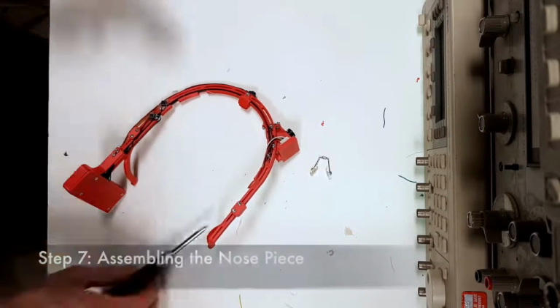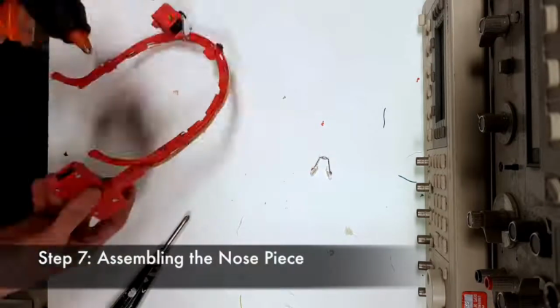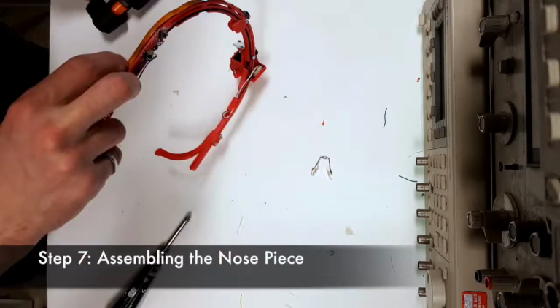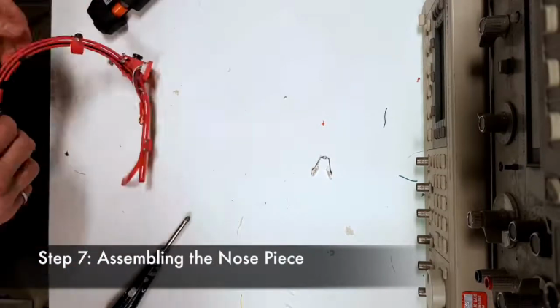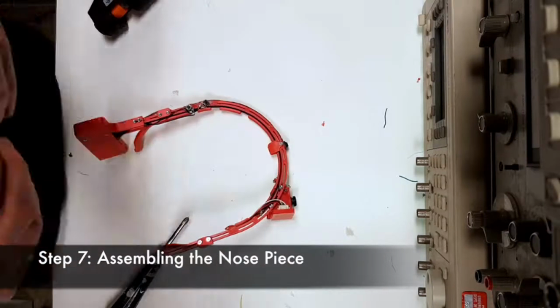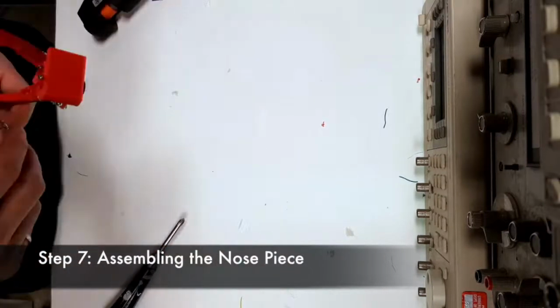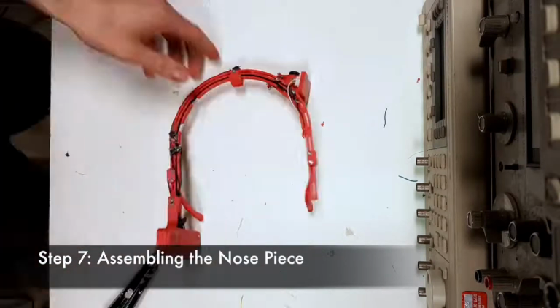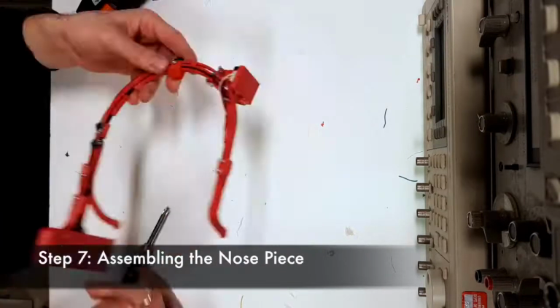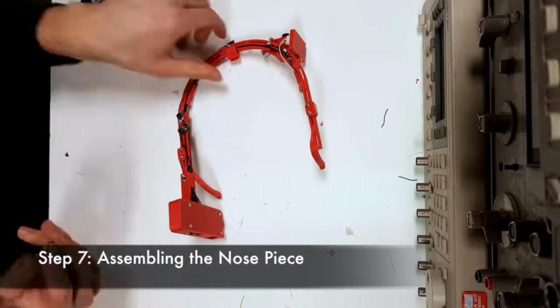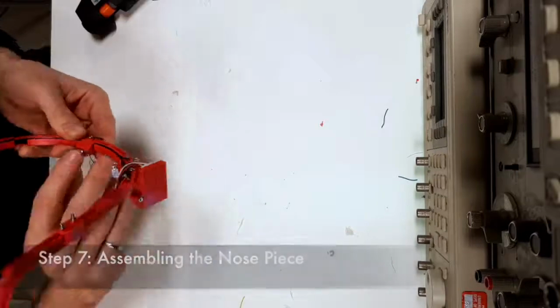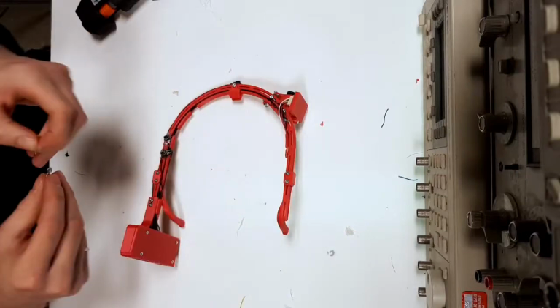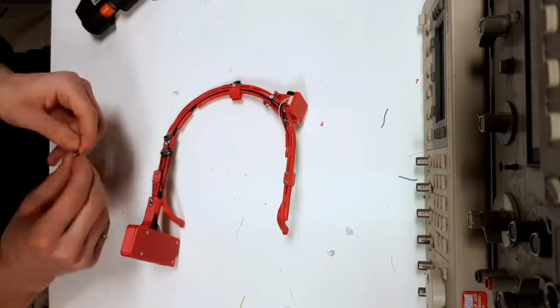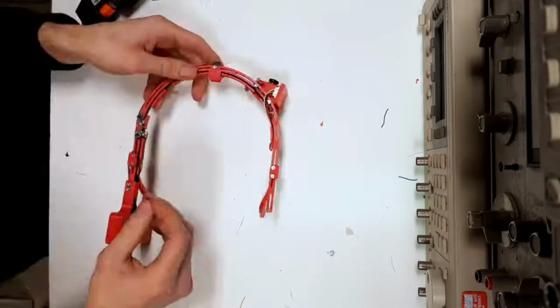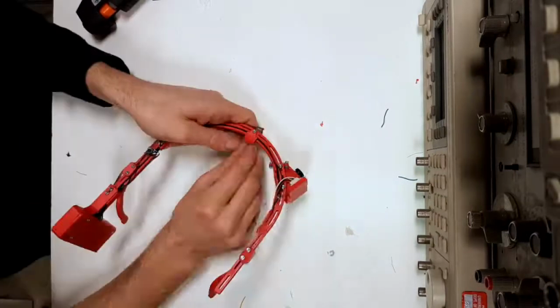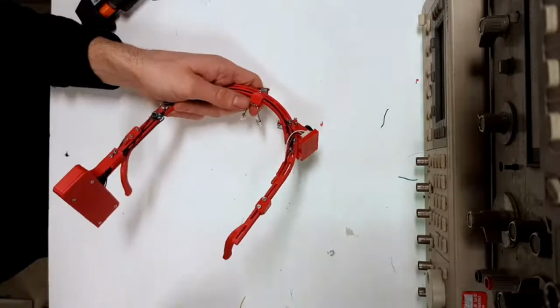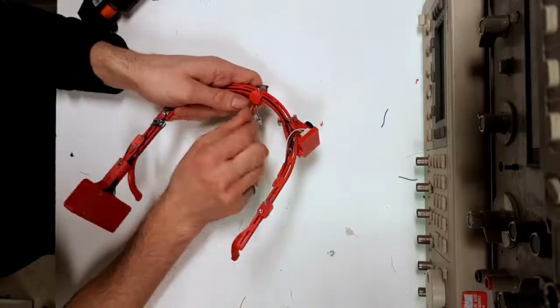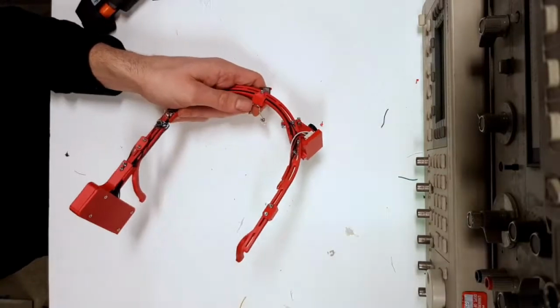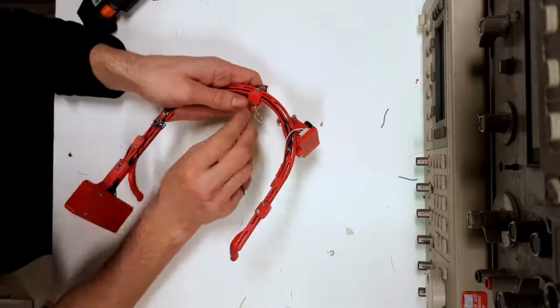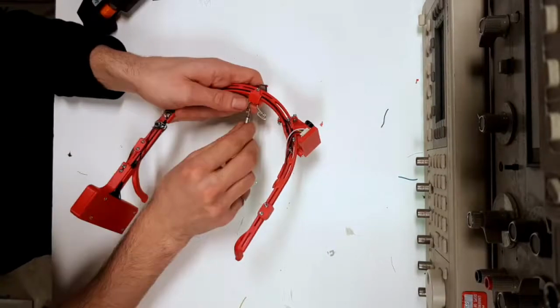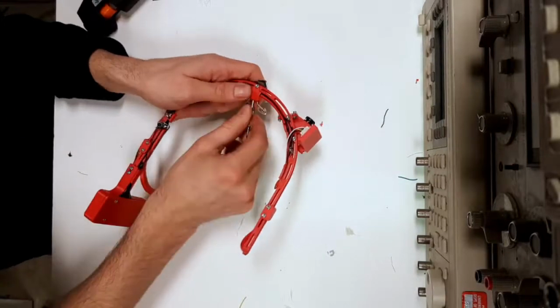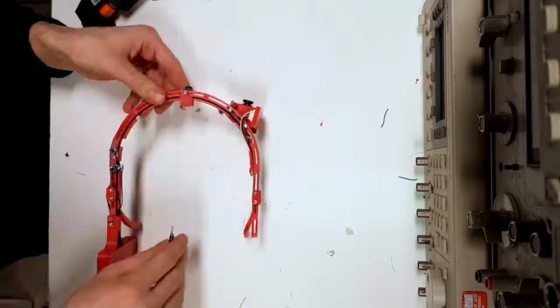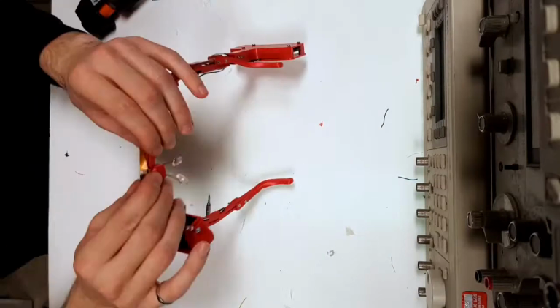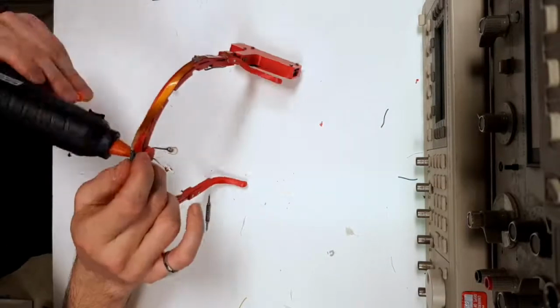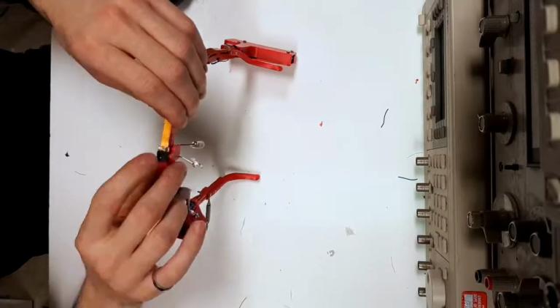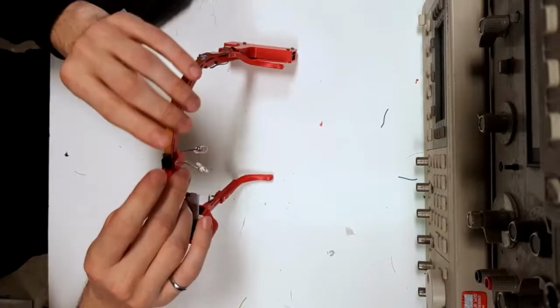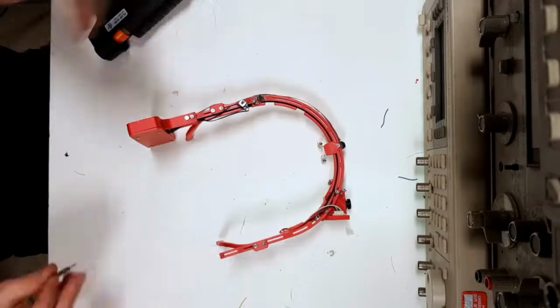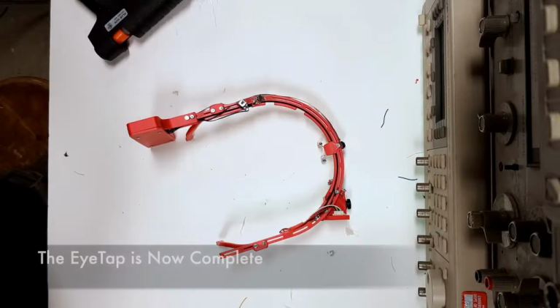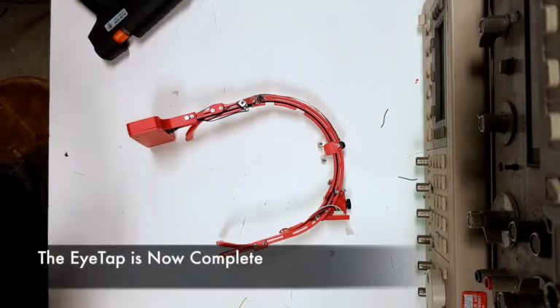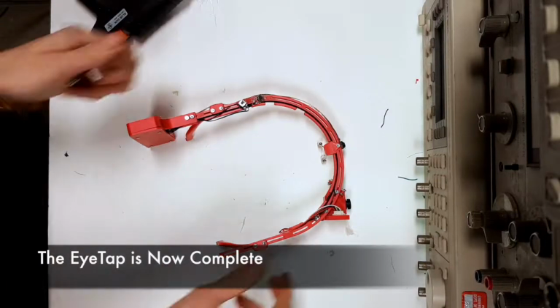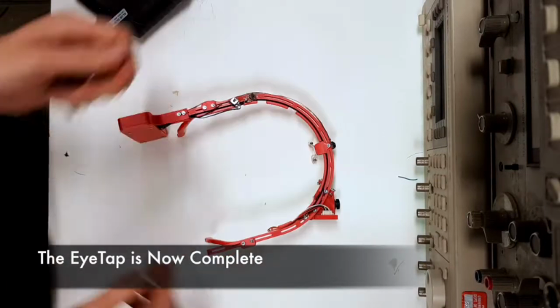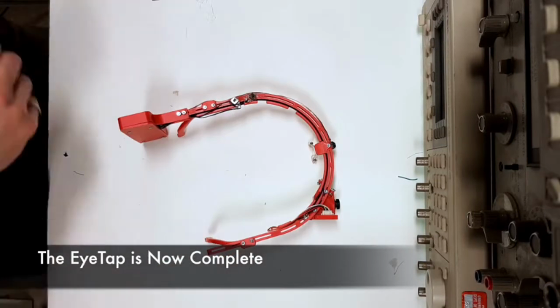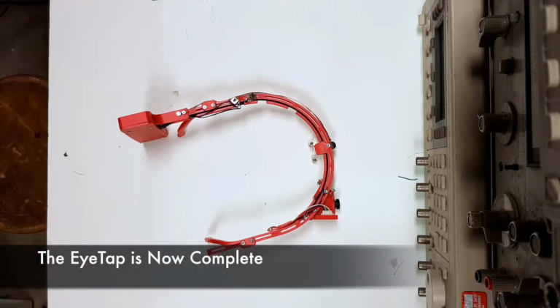The final step in building the eye tap is assembling the nose piece. We simply have to put the nose piece holder onto the eye tap frame and fasten using a screw. The eye tap is now complete.